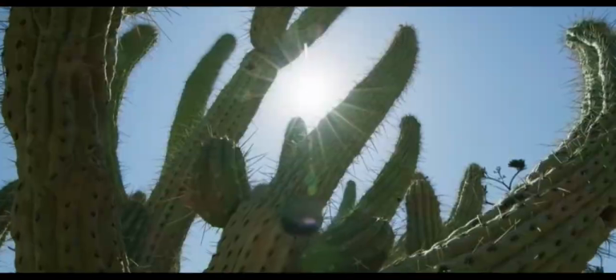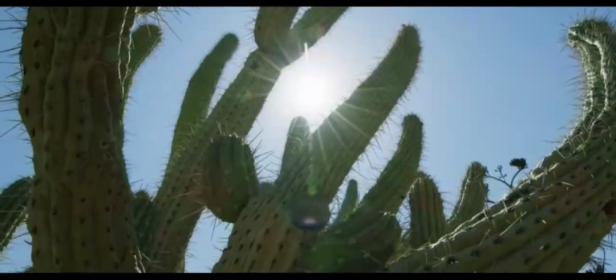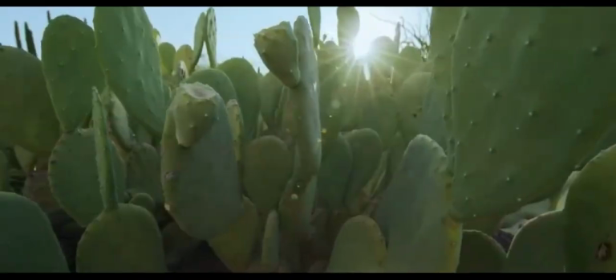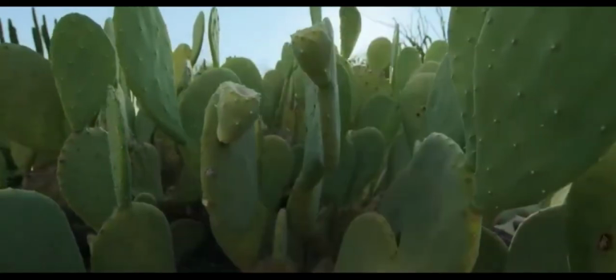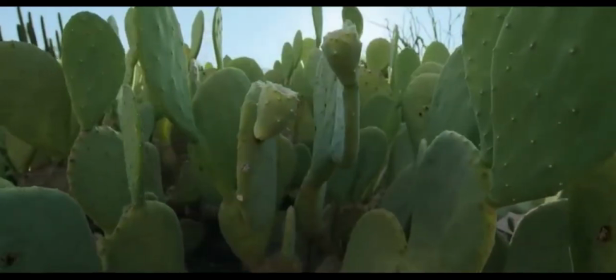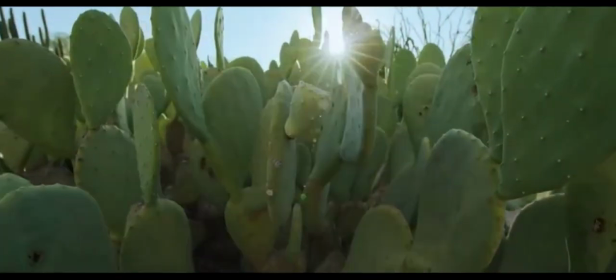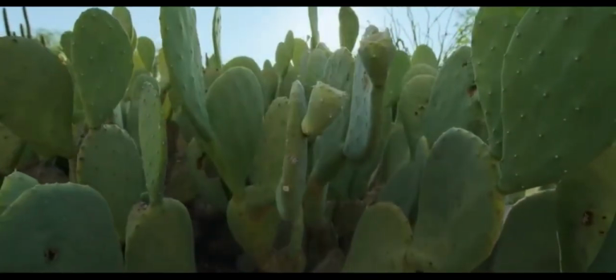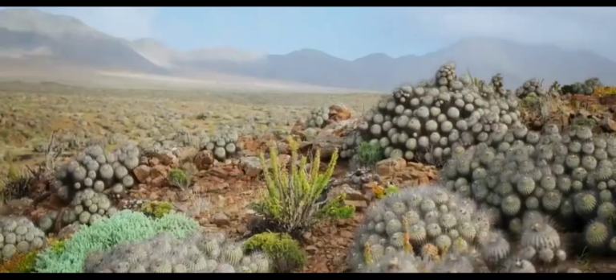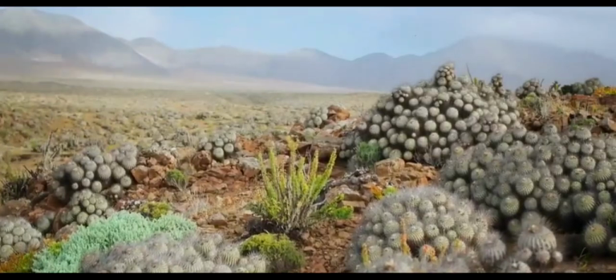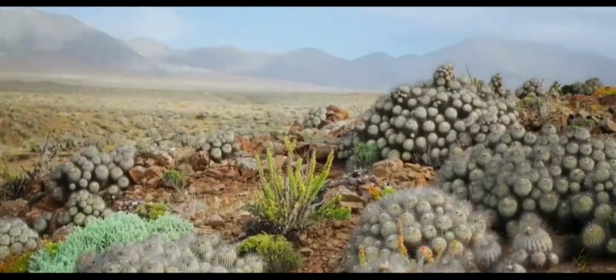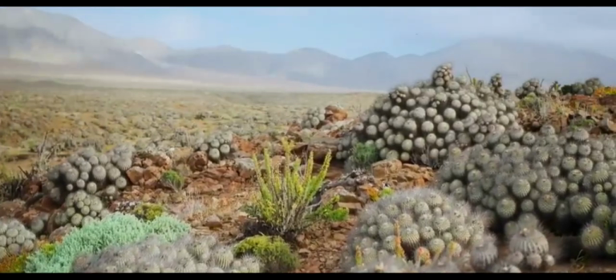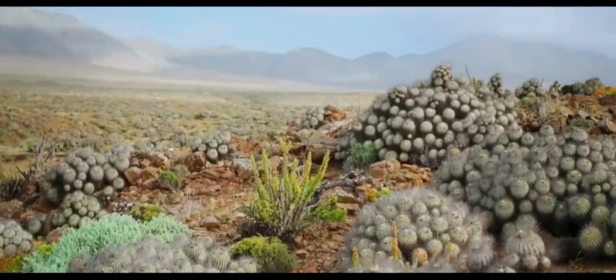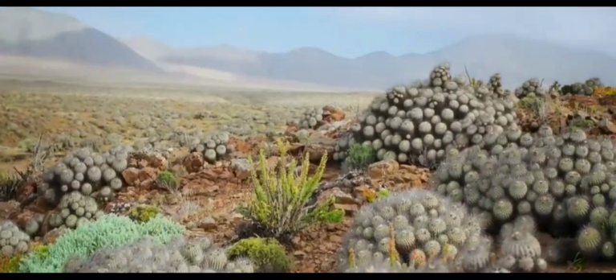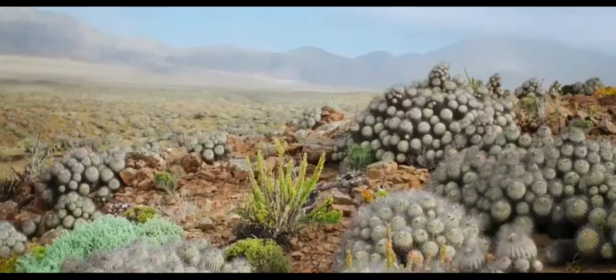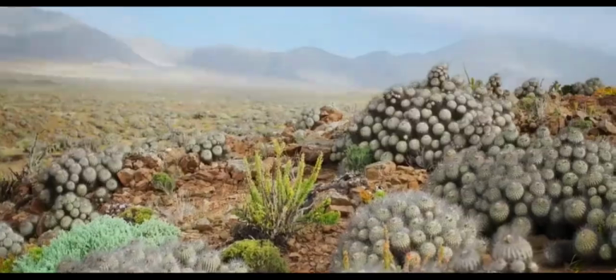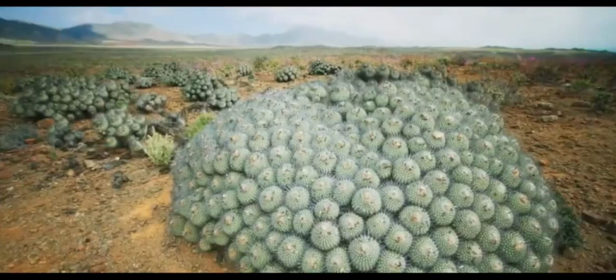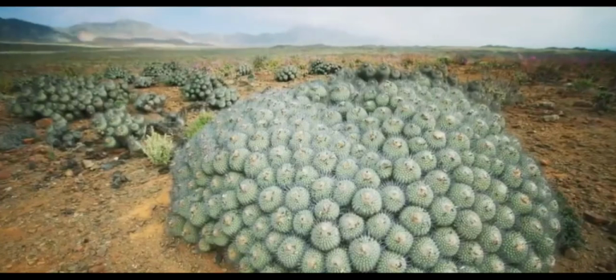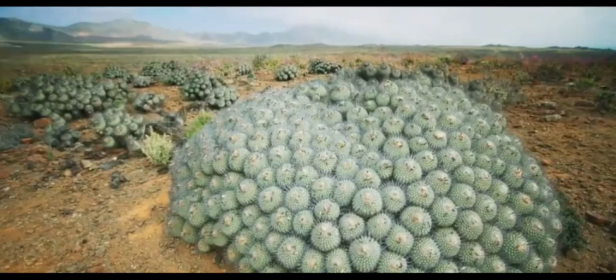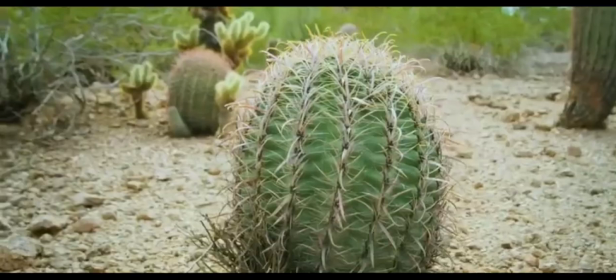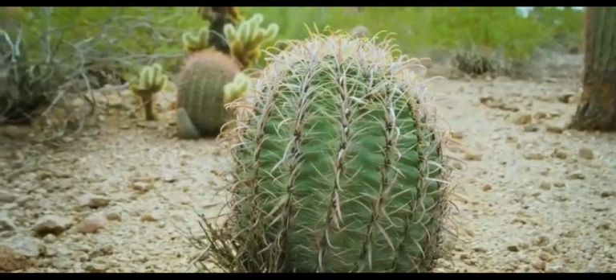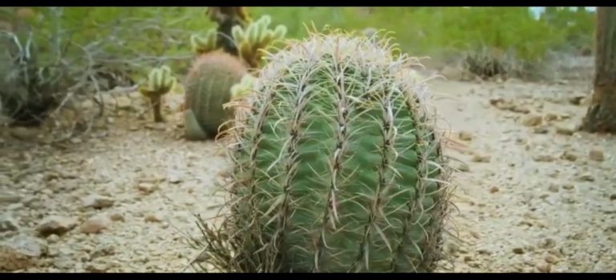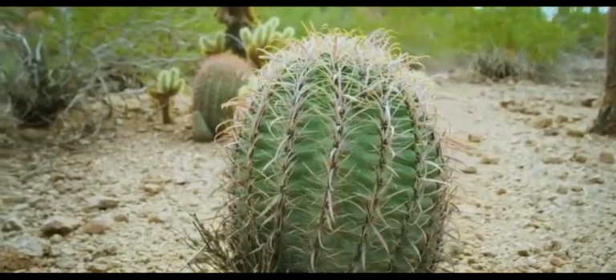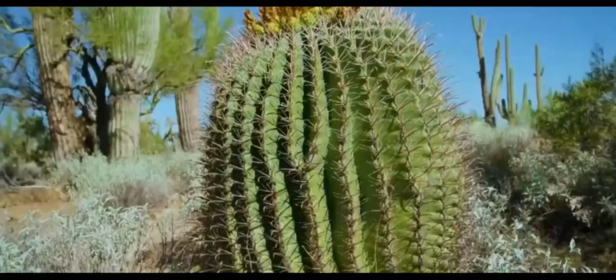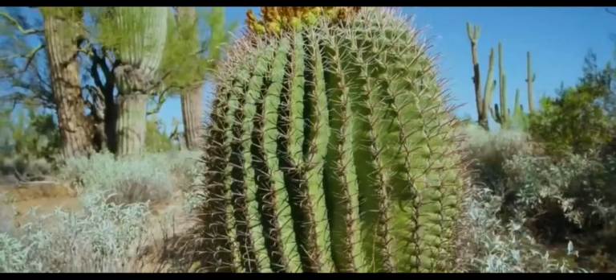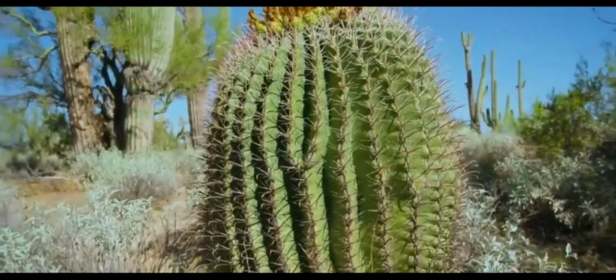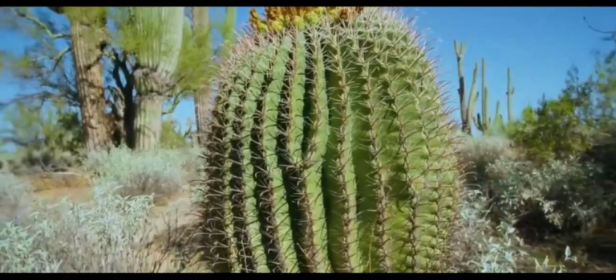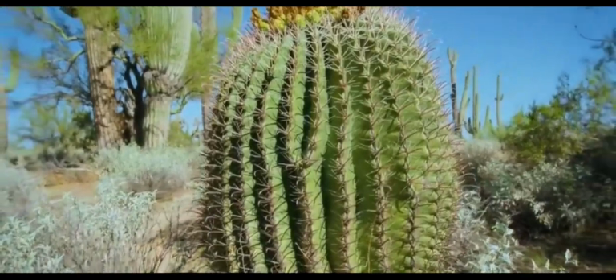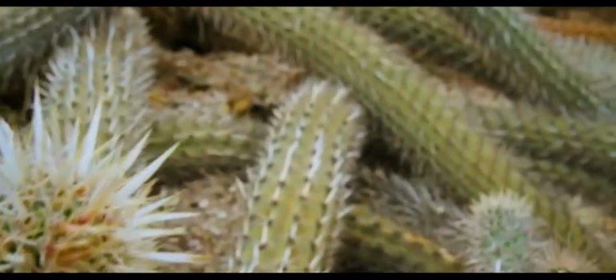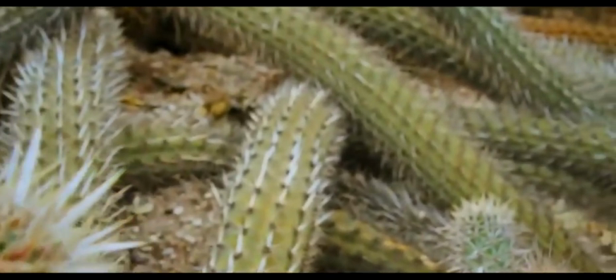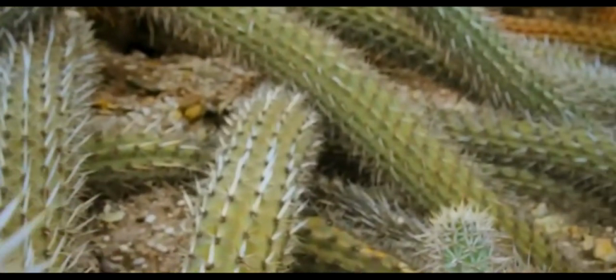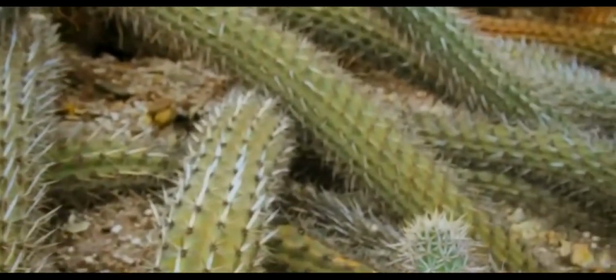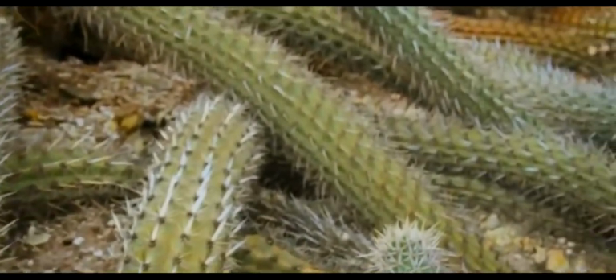Traveling to the desert, we find the cactus, a plant that's a water-saving superhero. With its thick skin and spines to reduce water loss, the cactus can thrive in the hot and dry desert, making it a true survivor.